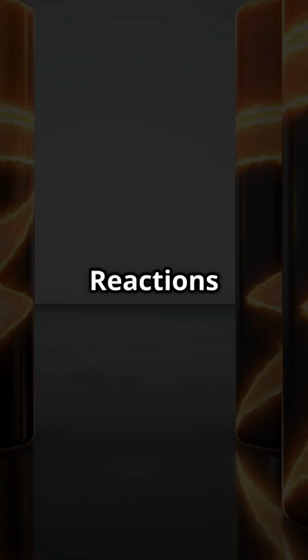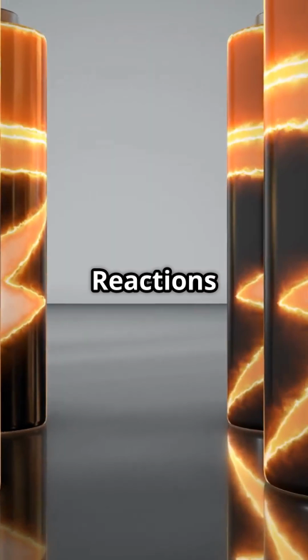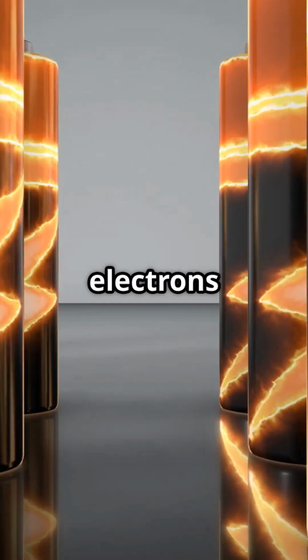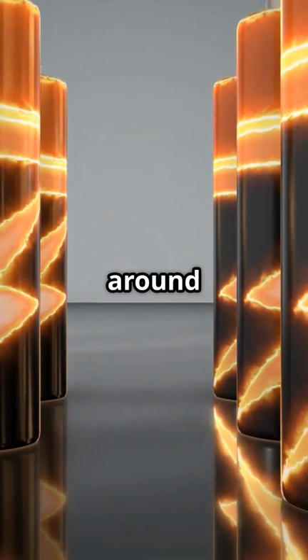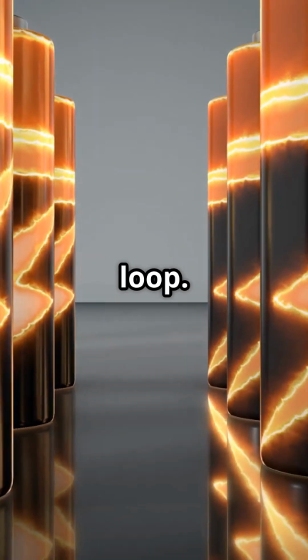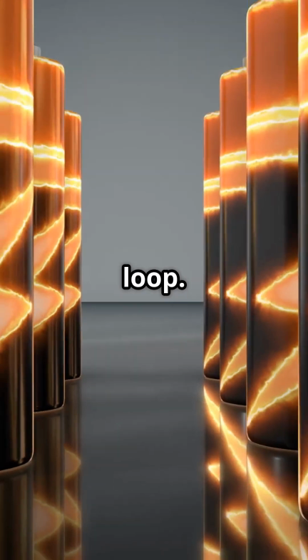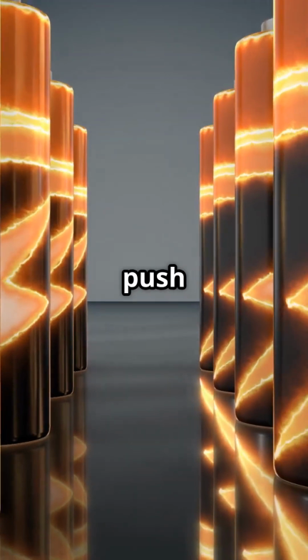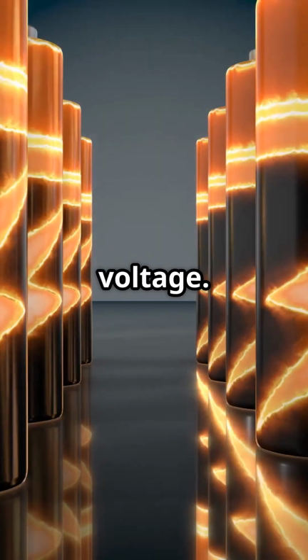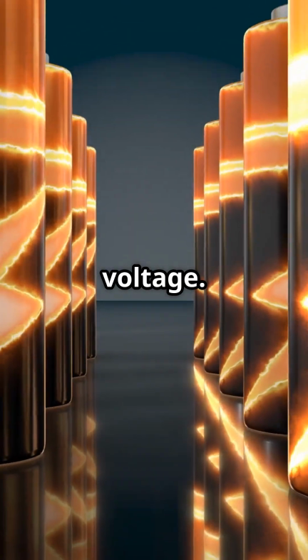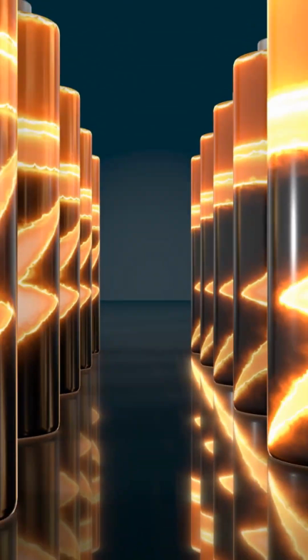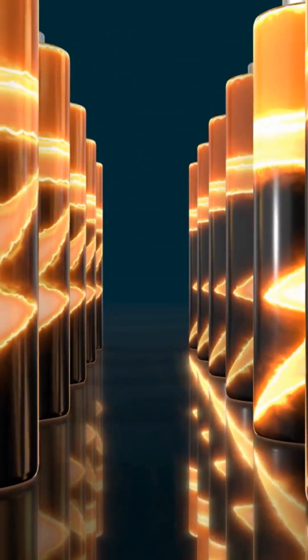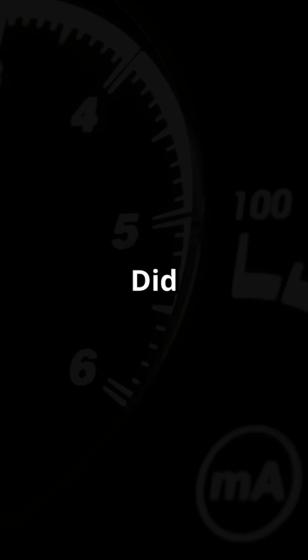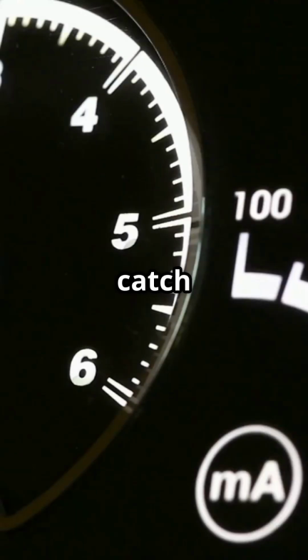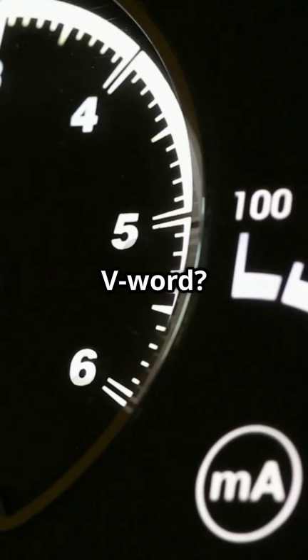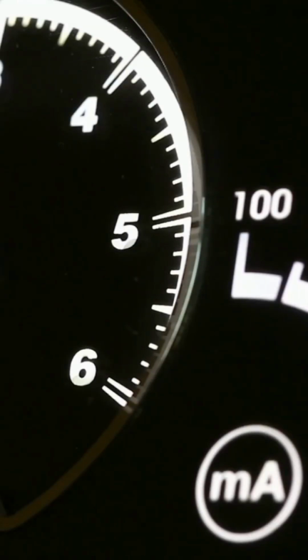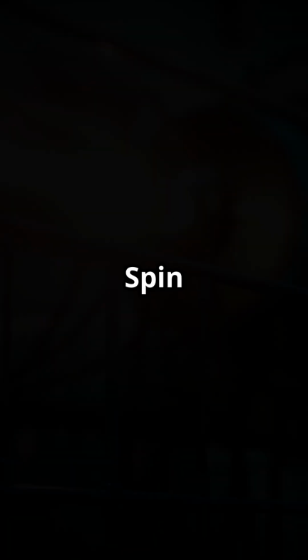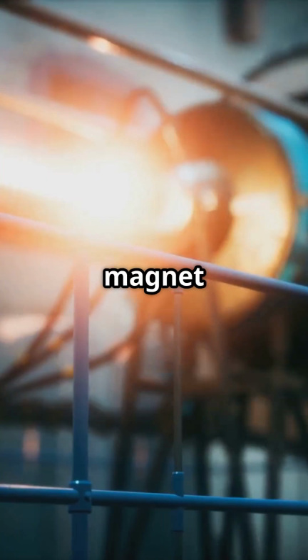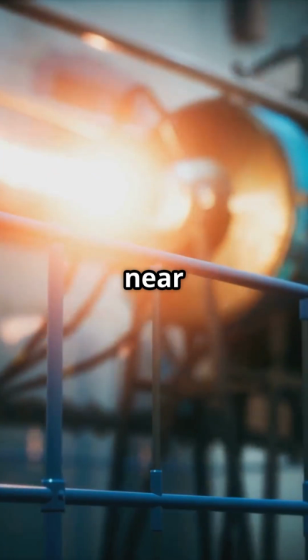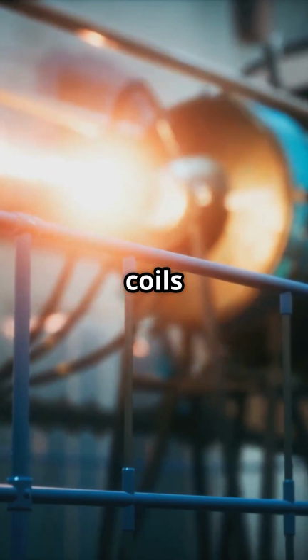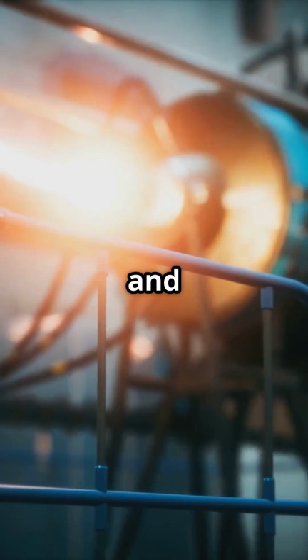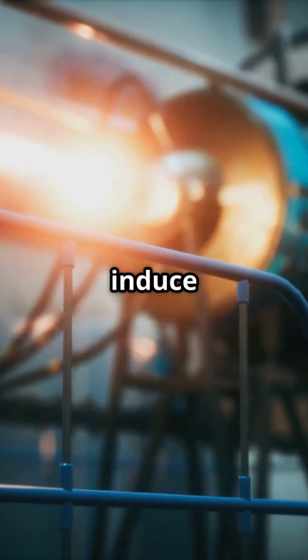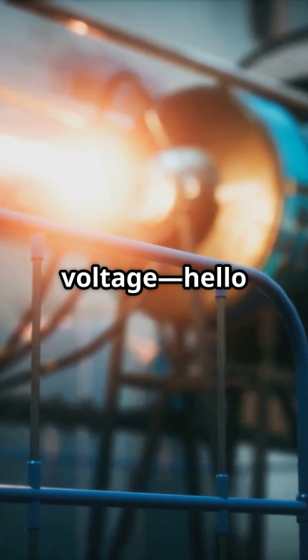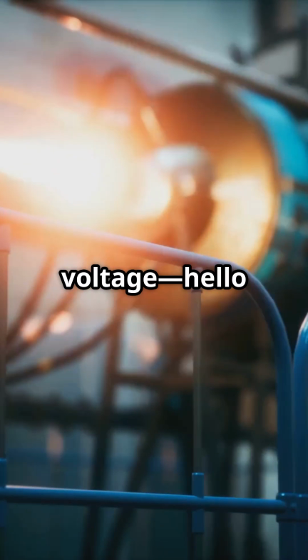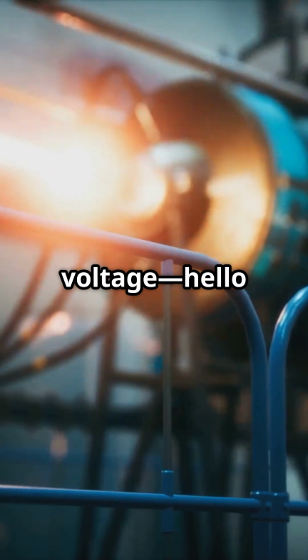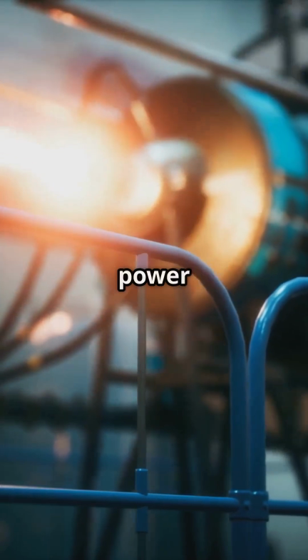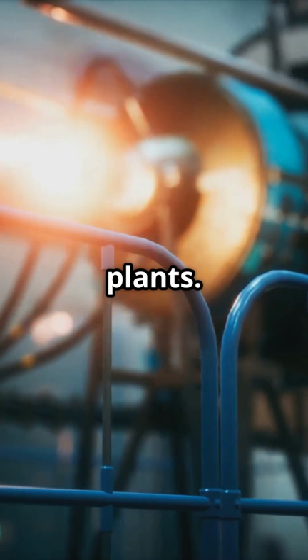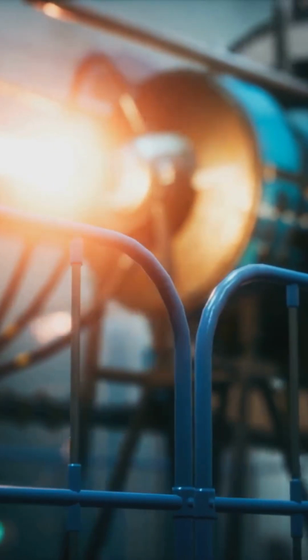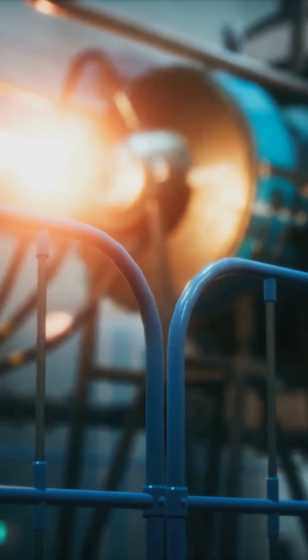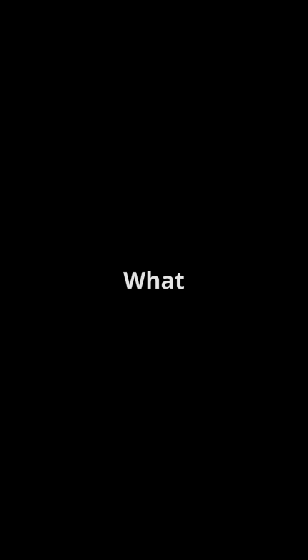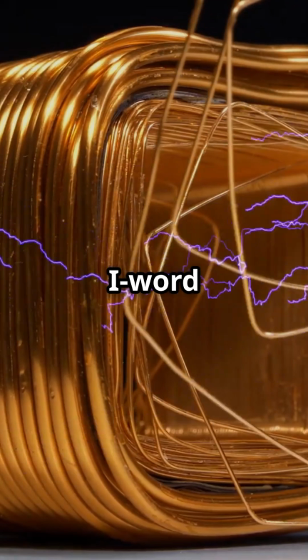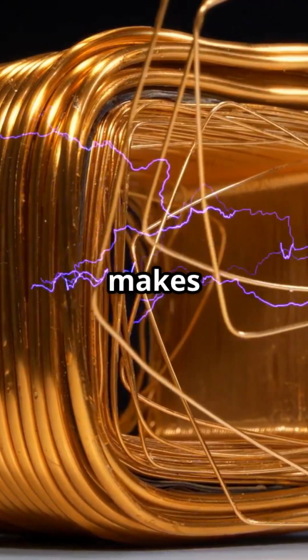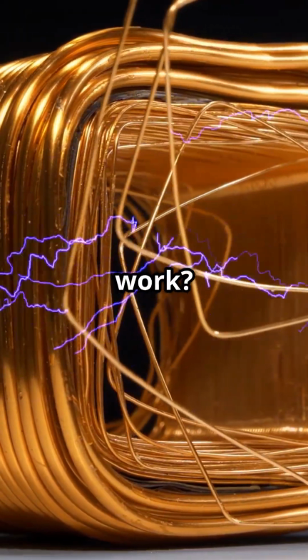Reactions push electrons around a loop — that pushes voltage. Did you catch the V word? Spin a magnet near coils and you induce voltage. Hello, power plants. What I word makes this work?